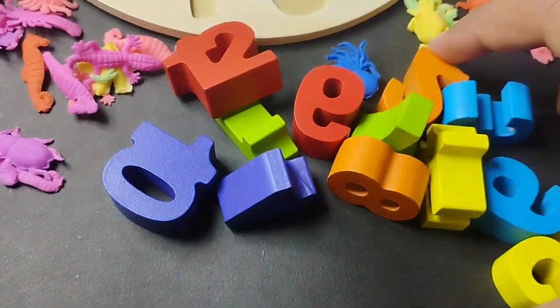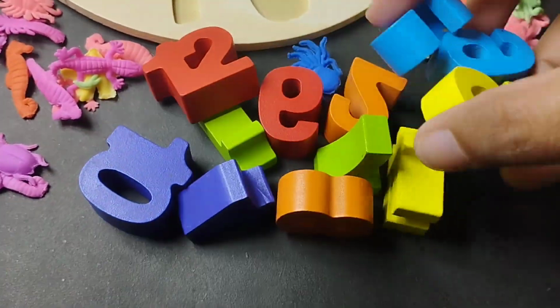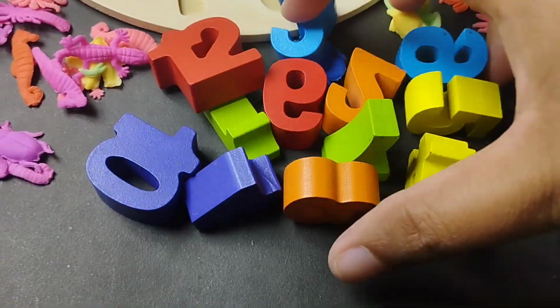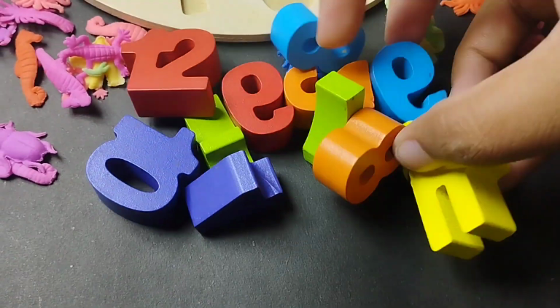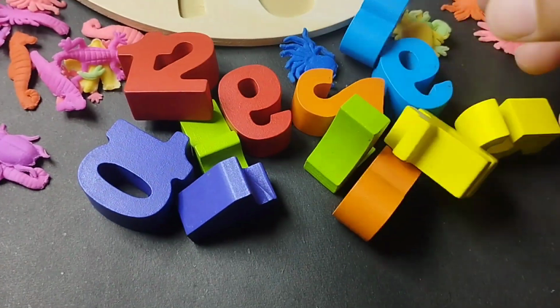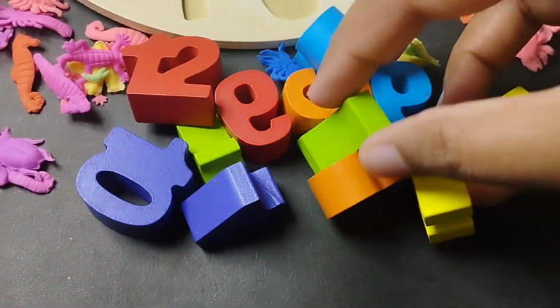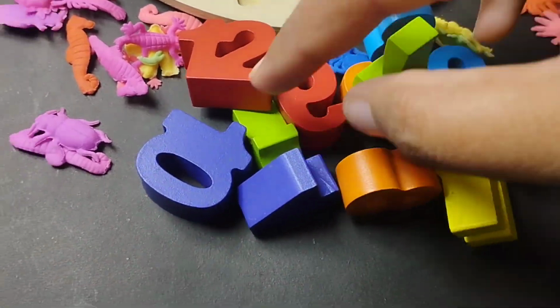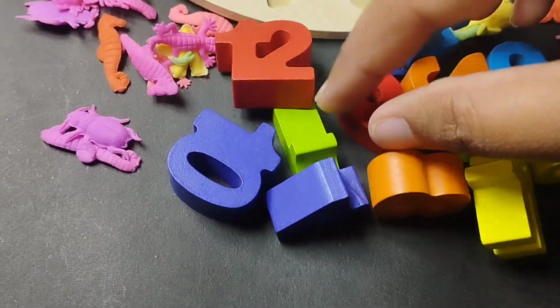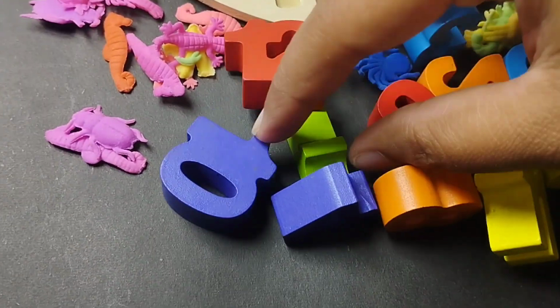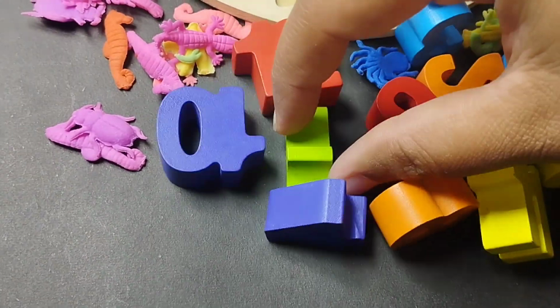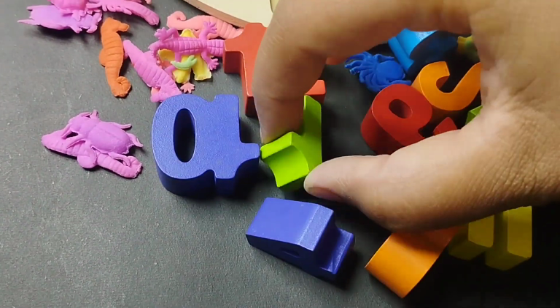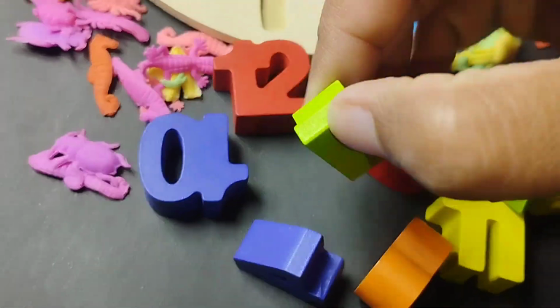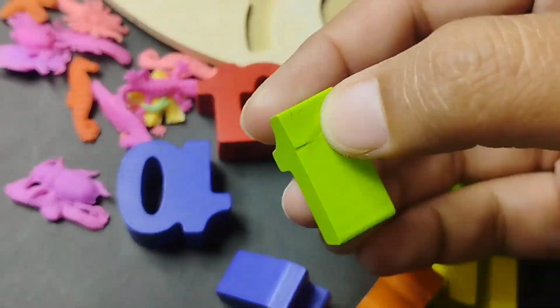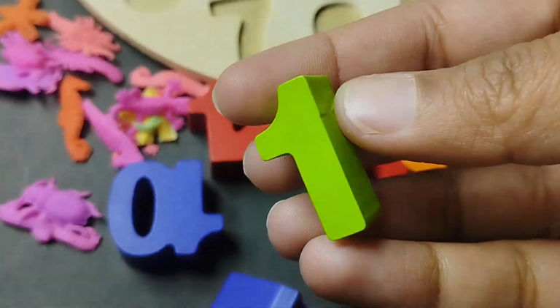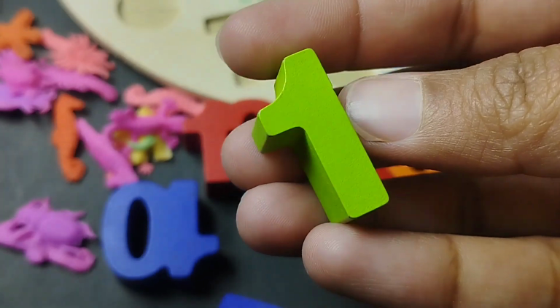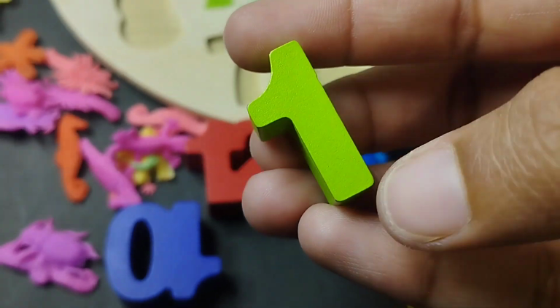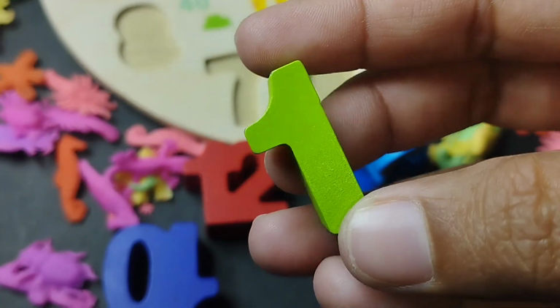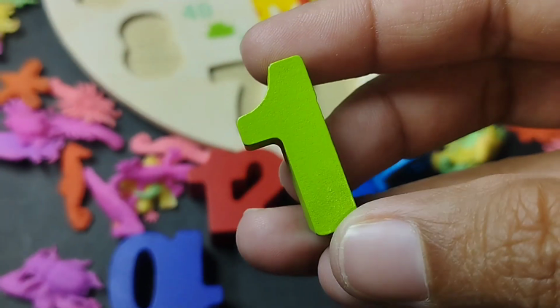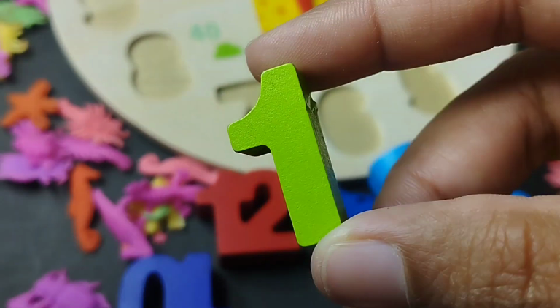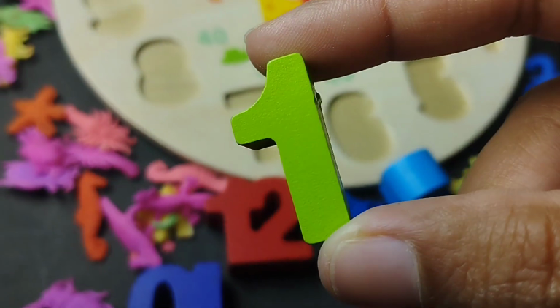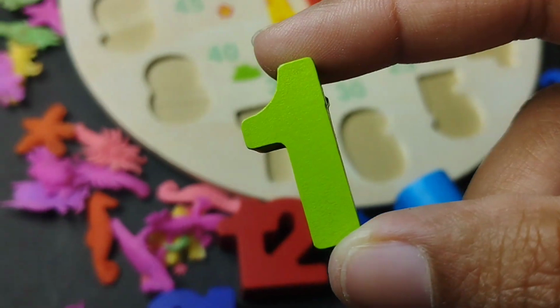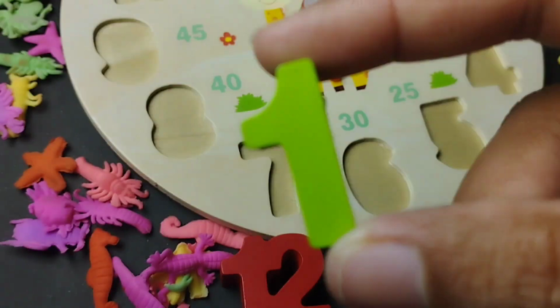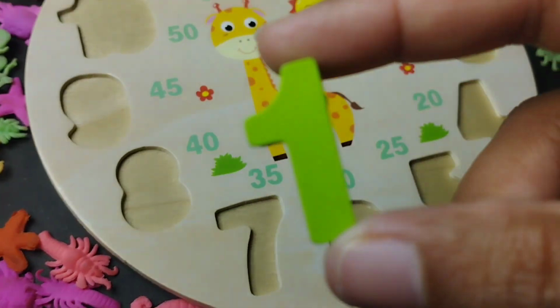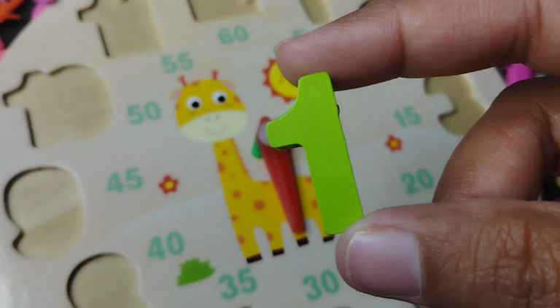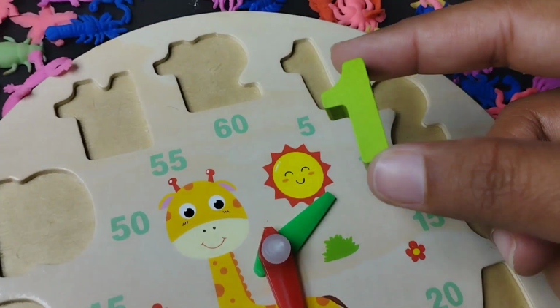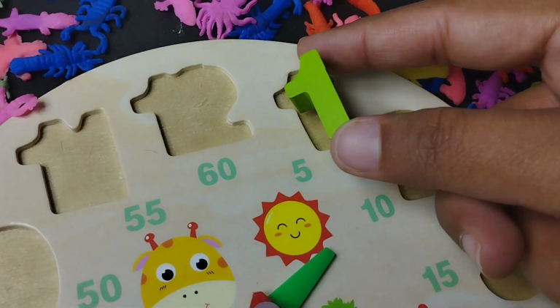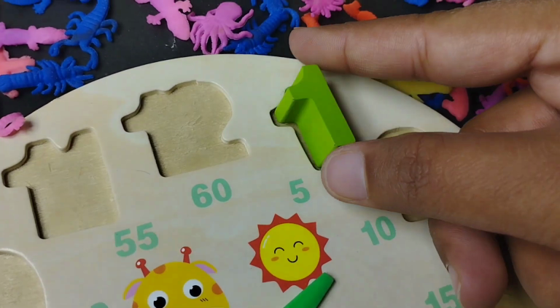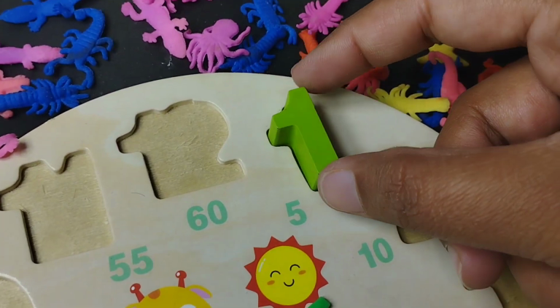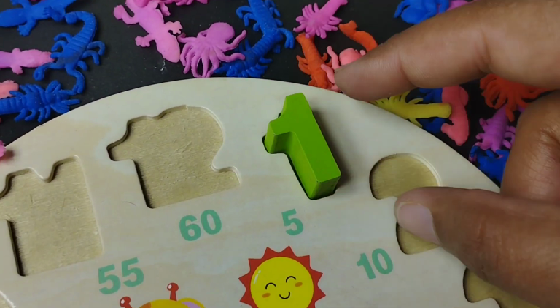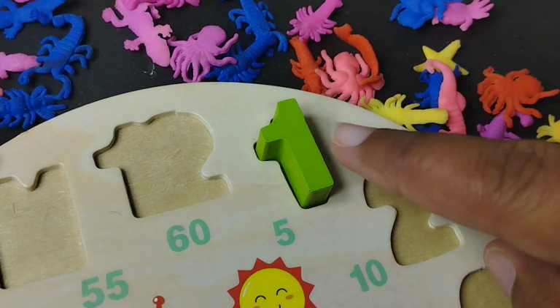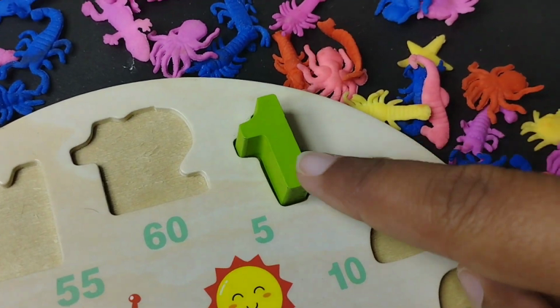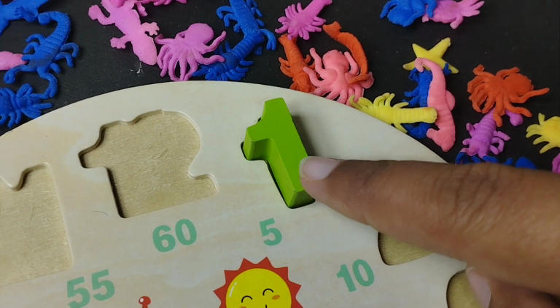Let's learn the number 1. Where are you, number 1? Number 1. This is number 1. Number 1.